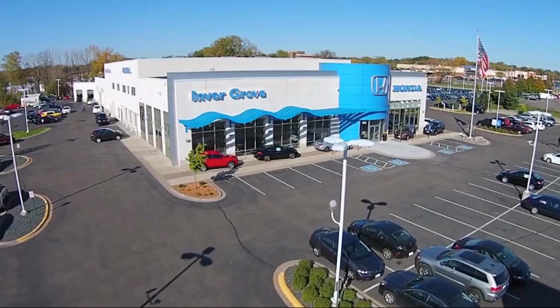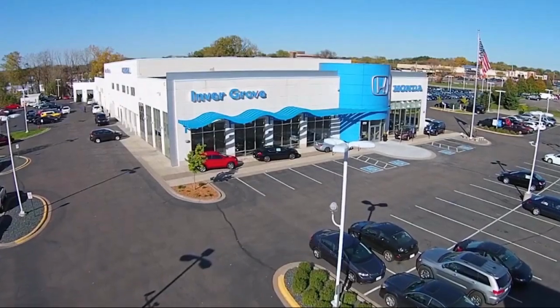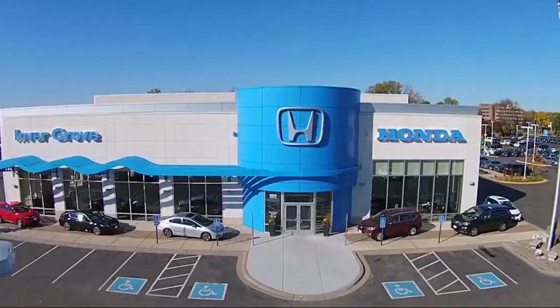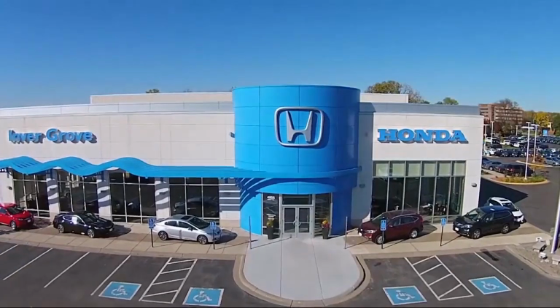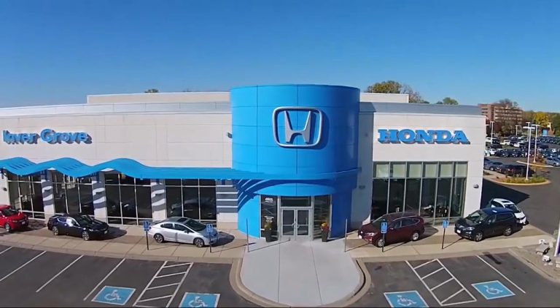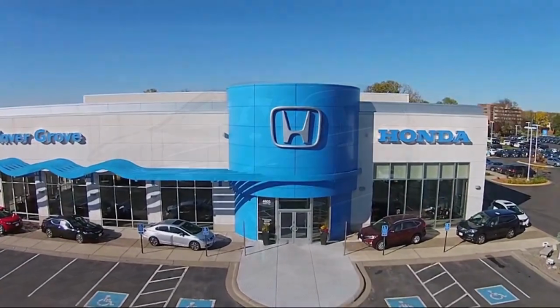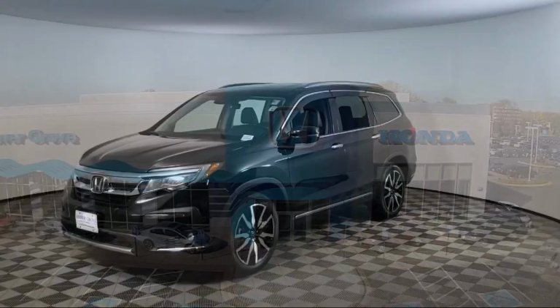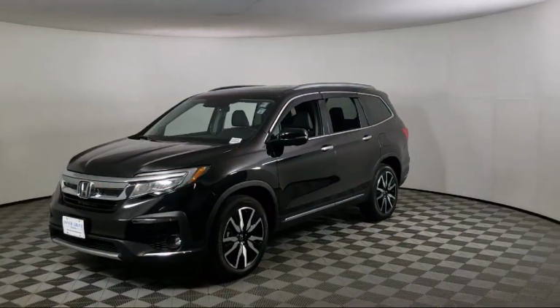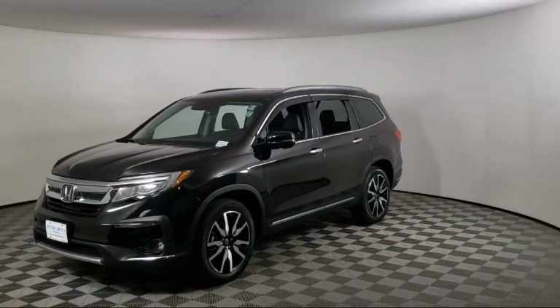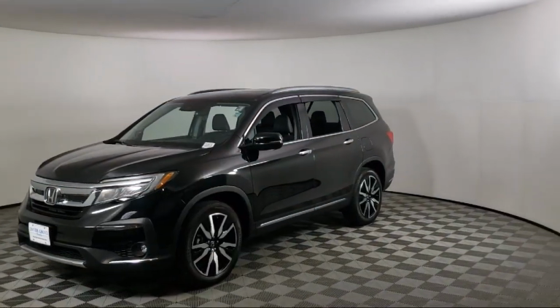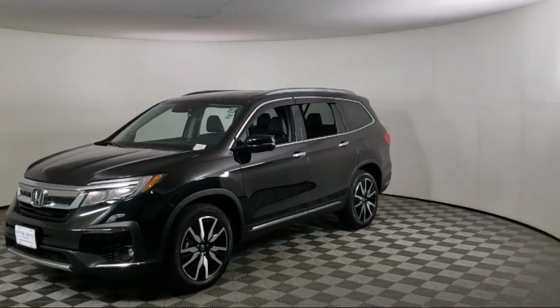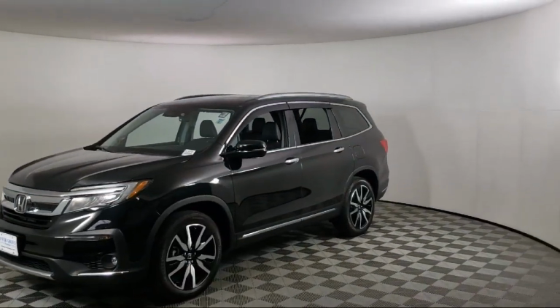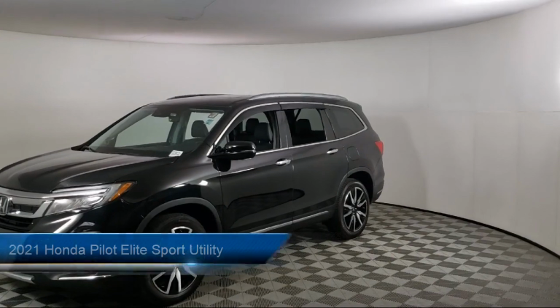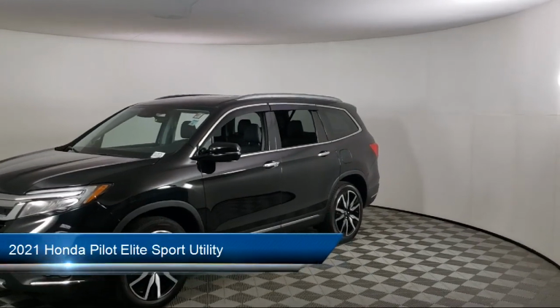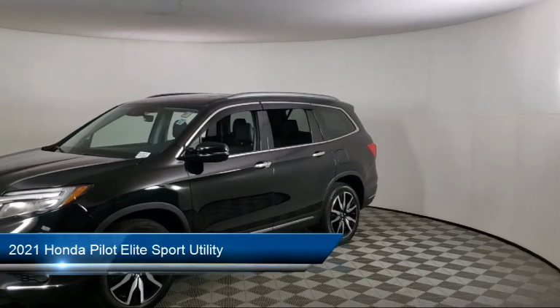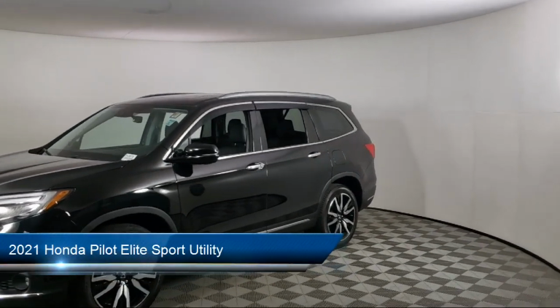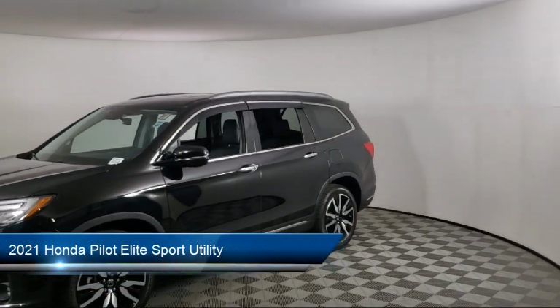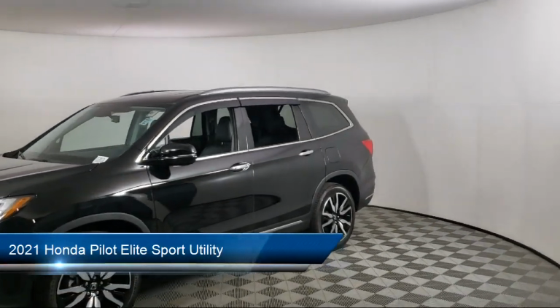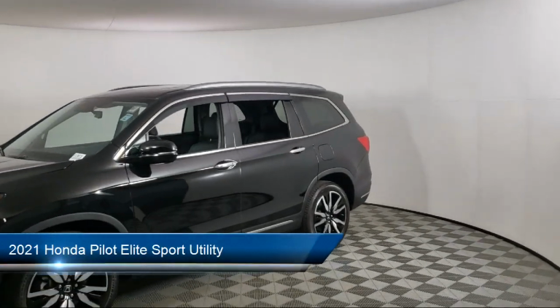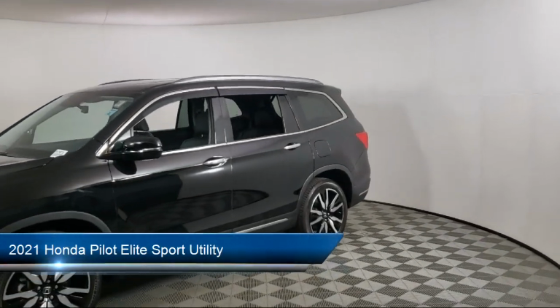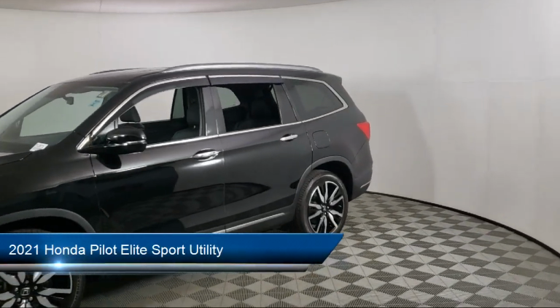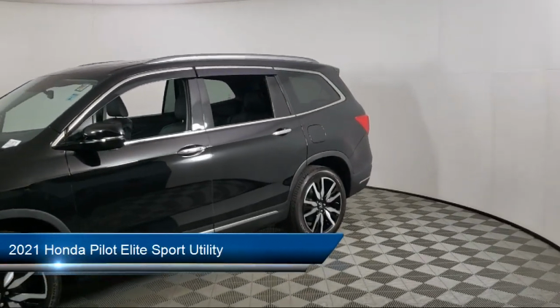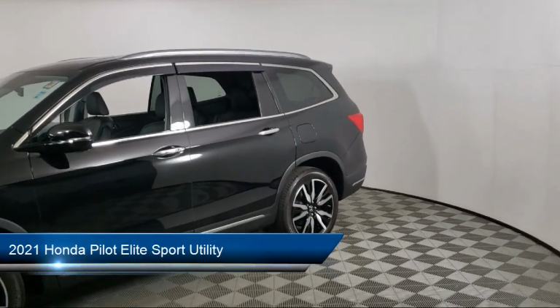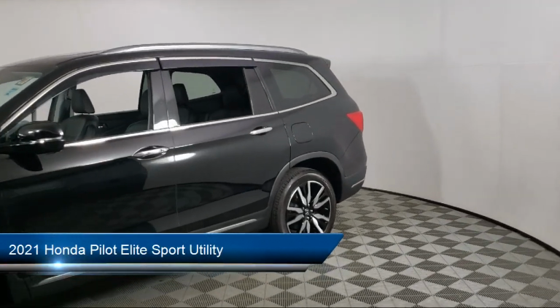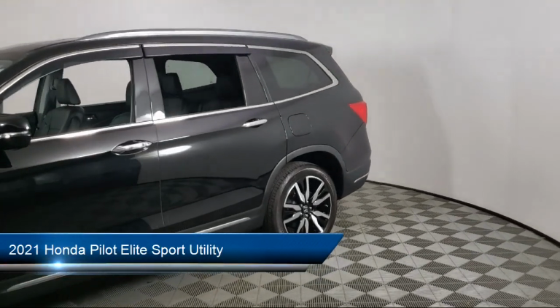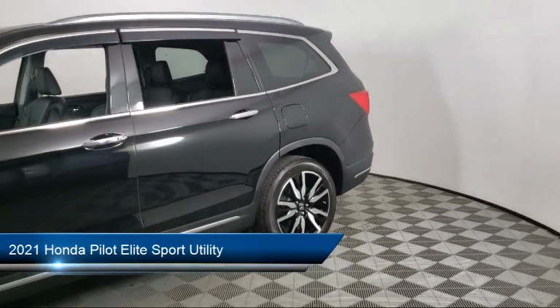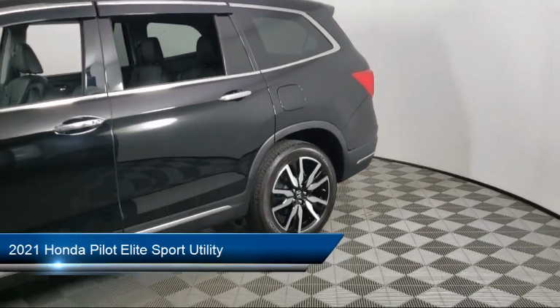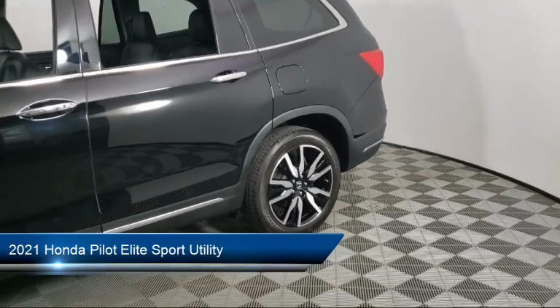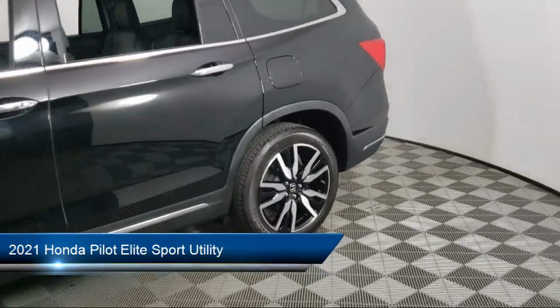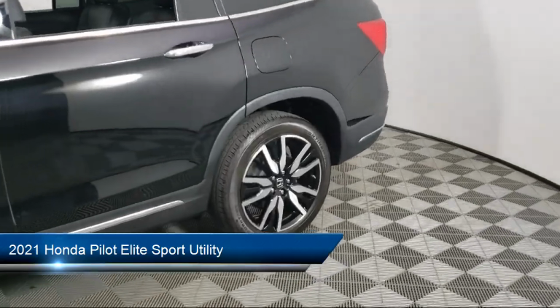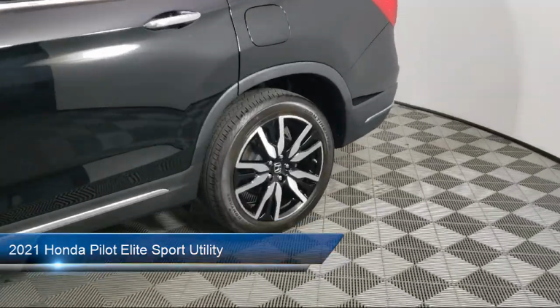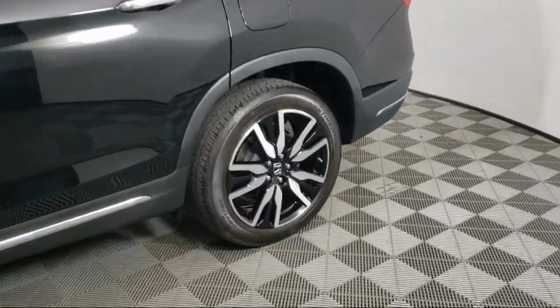Welcome to Invergrove Honda, and here's a look at another one of our great vehicles for sale. It comes equipped with ventilated front seats, rain-sensitive windshield wipers, and third-row seating.